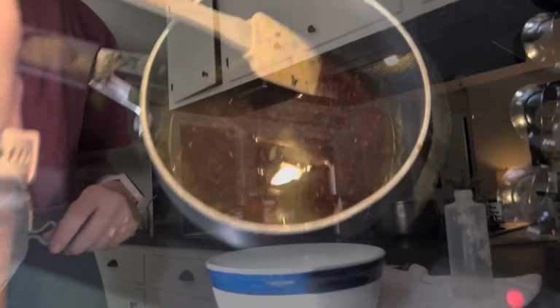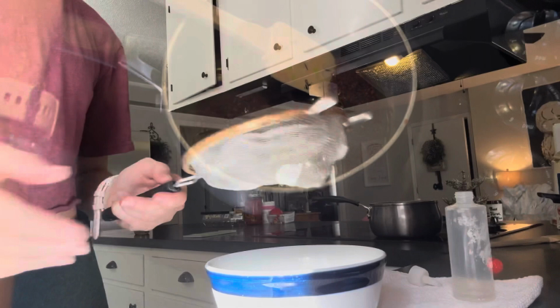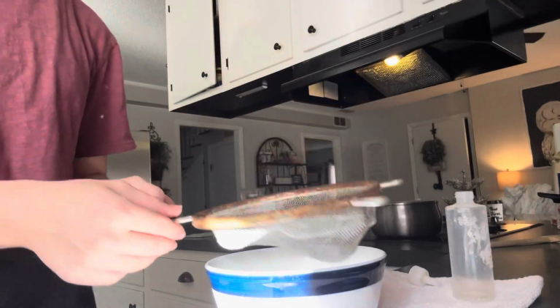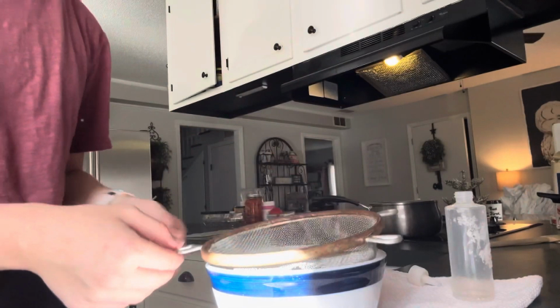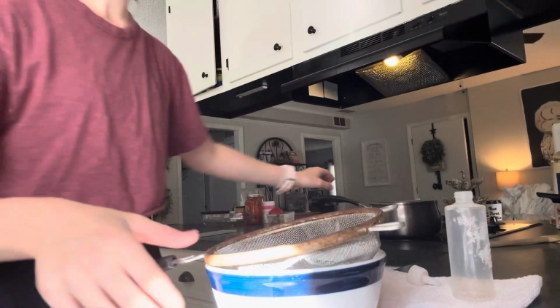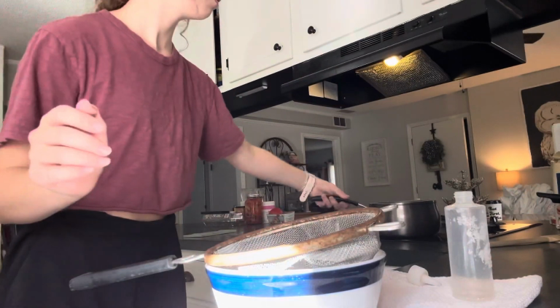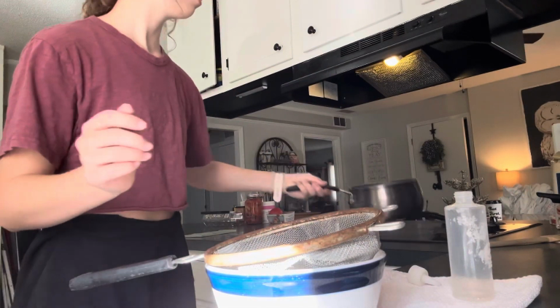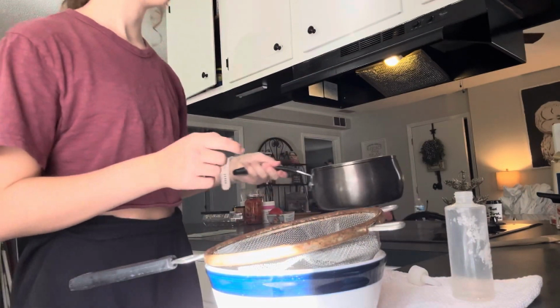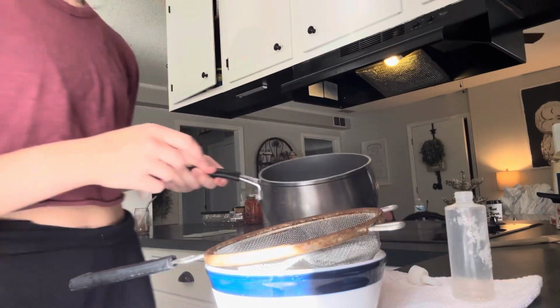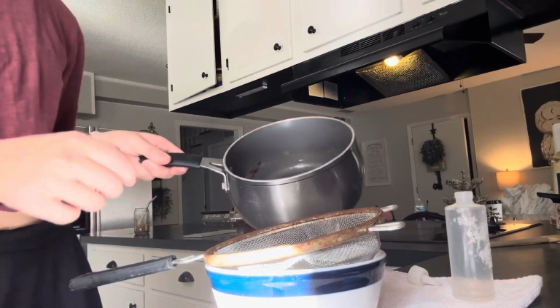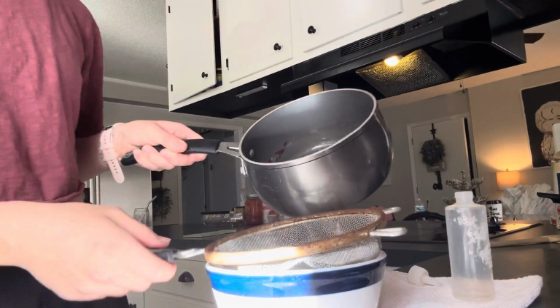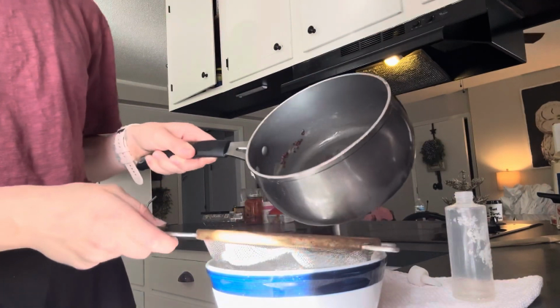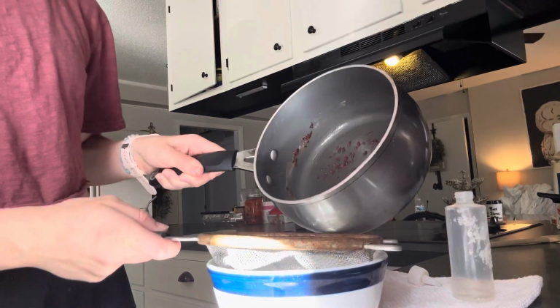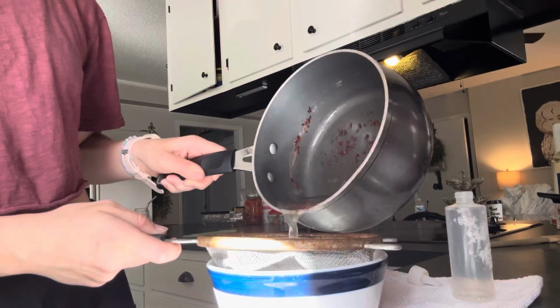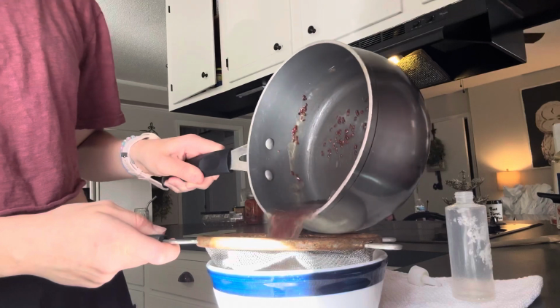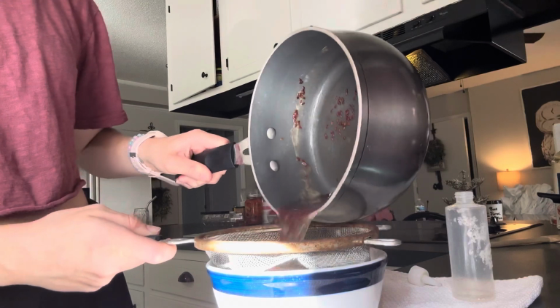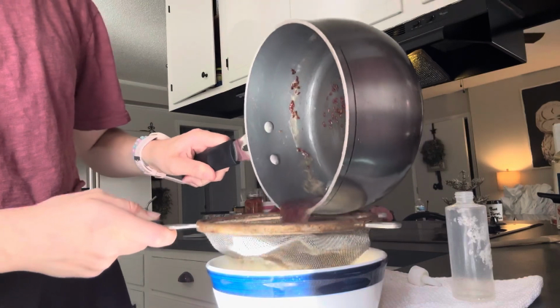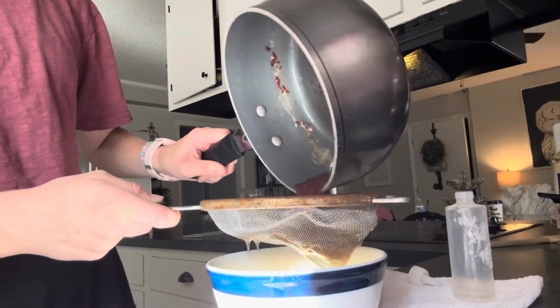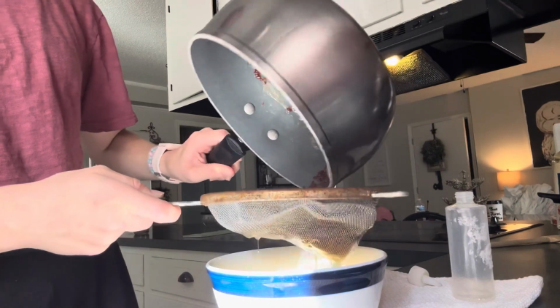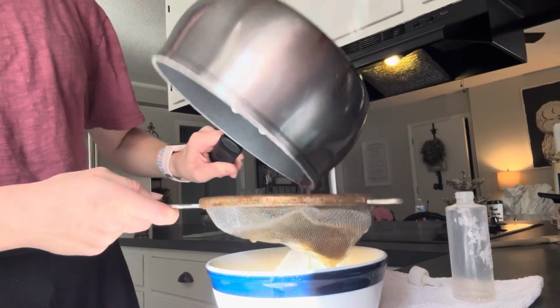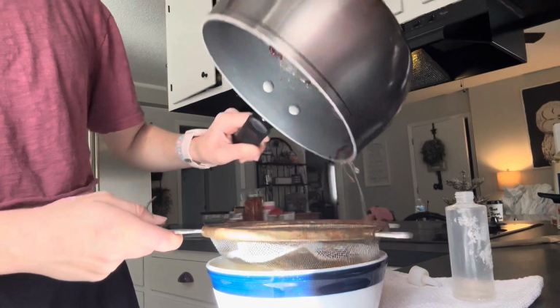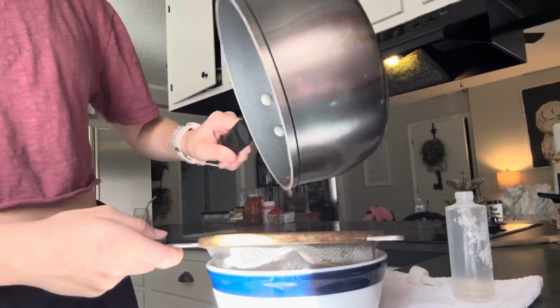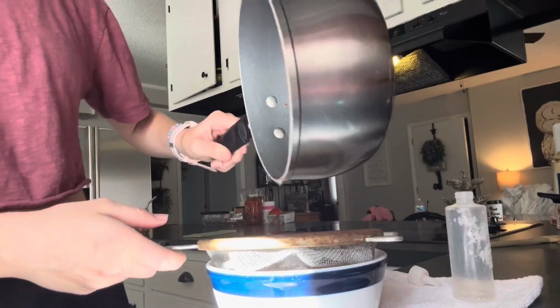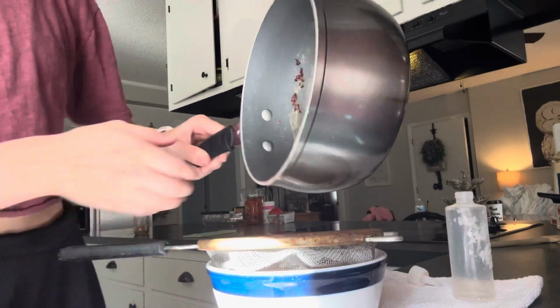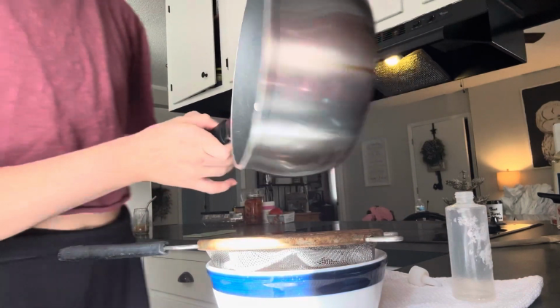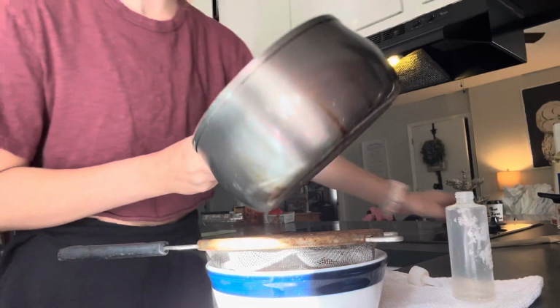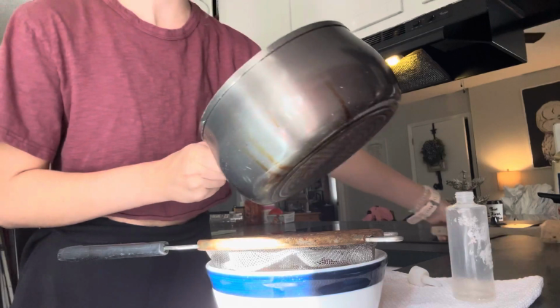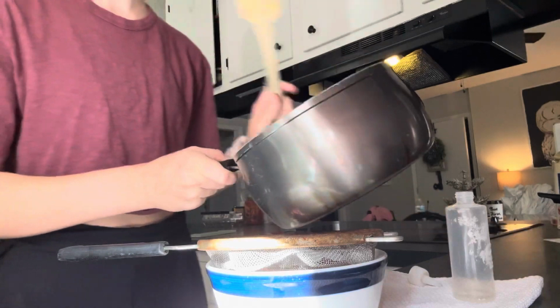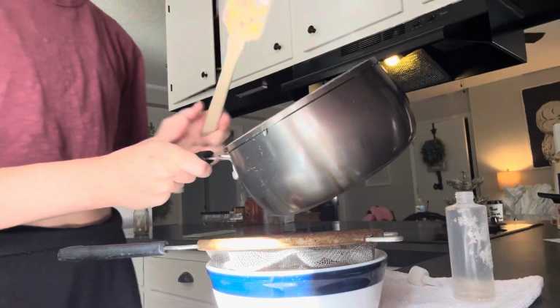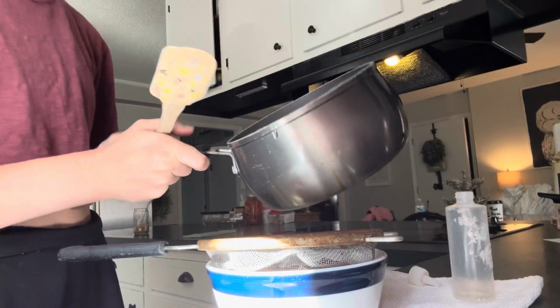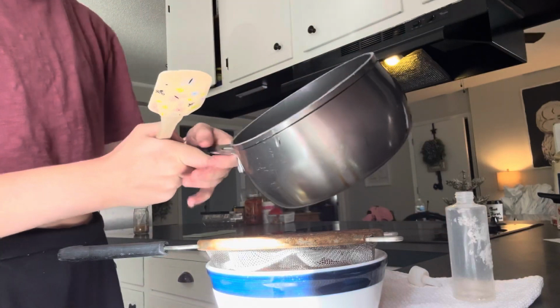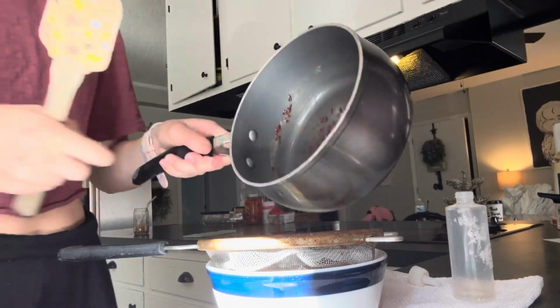Now I'm going to strain it out — I'm just going to pour it into a bowl with a strainer, and I'm going to get my little tool to scoop the rest out.